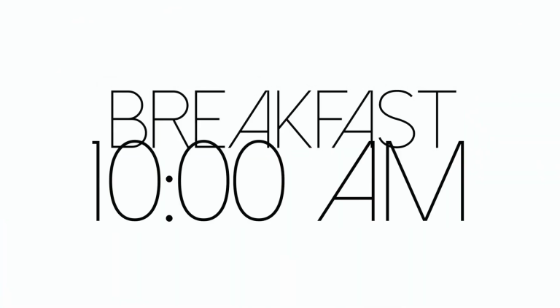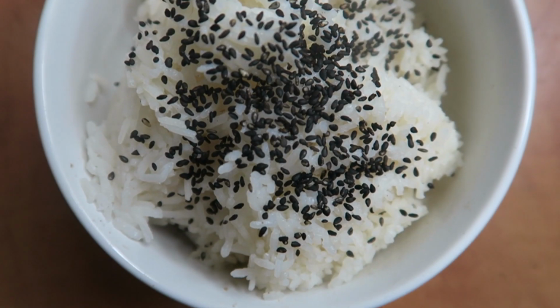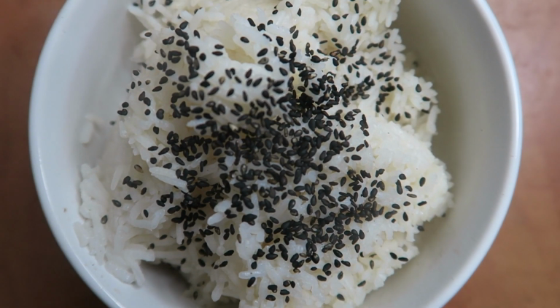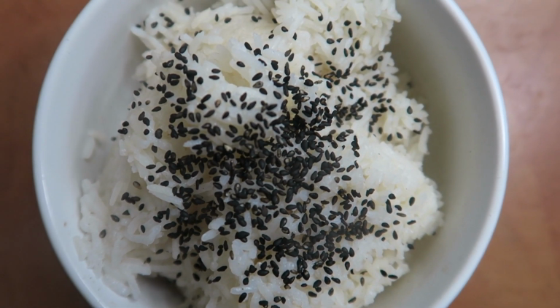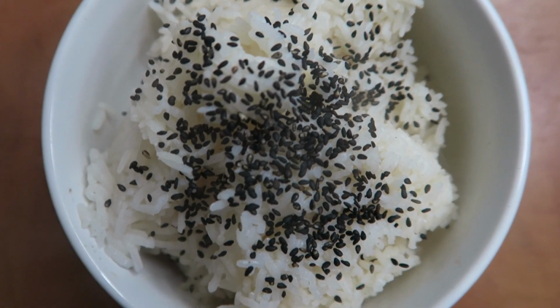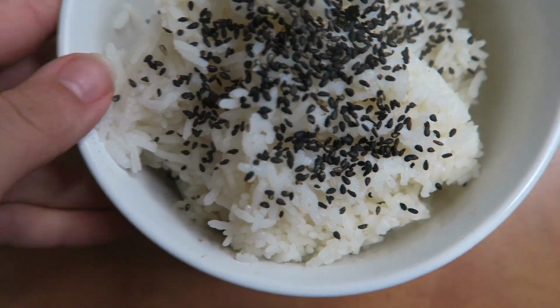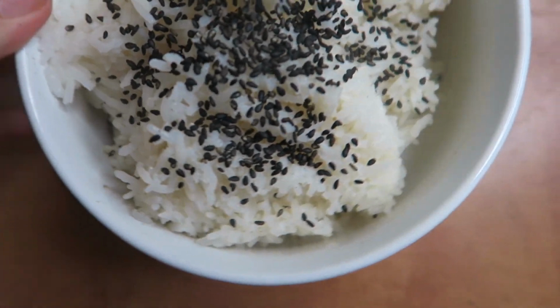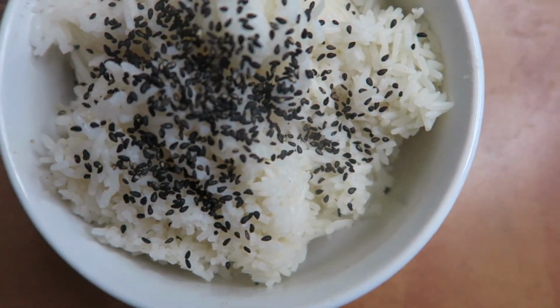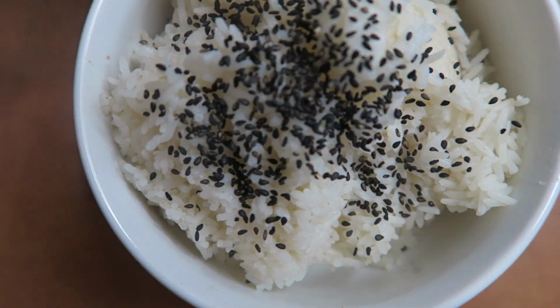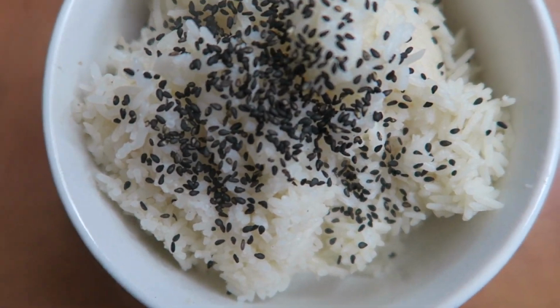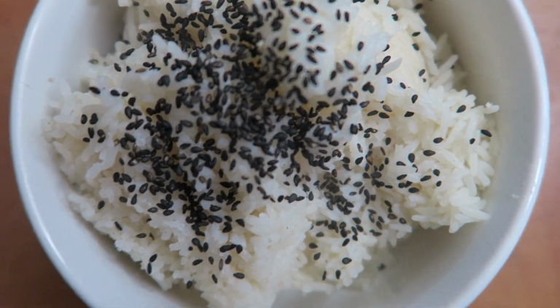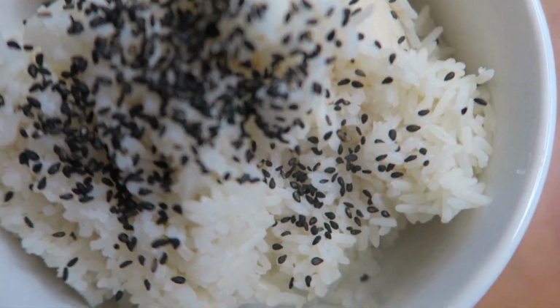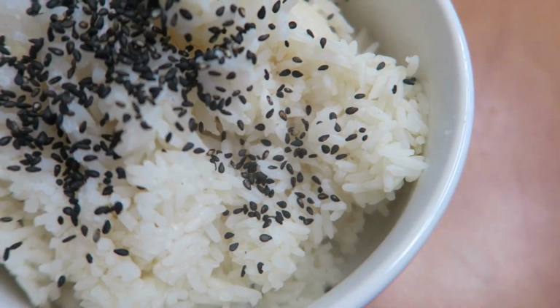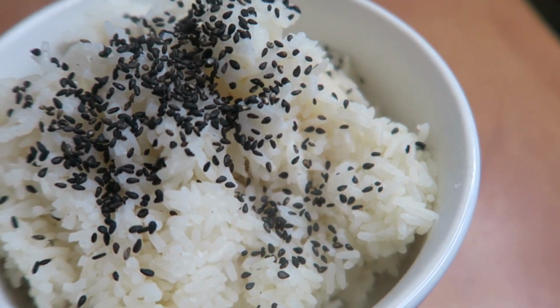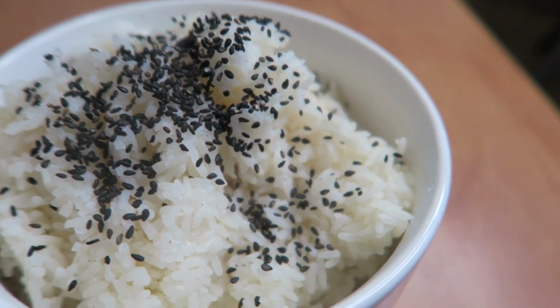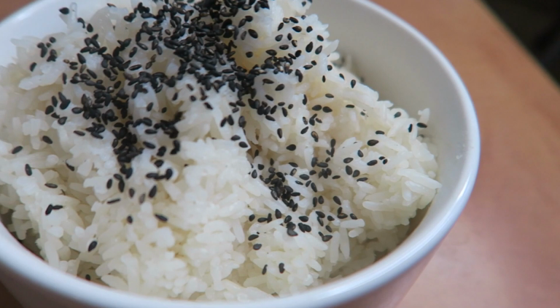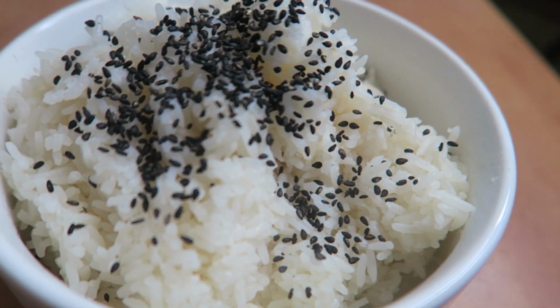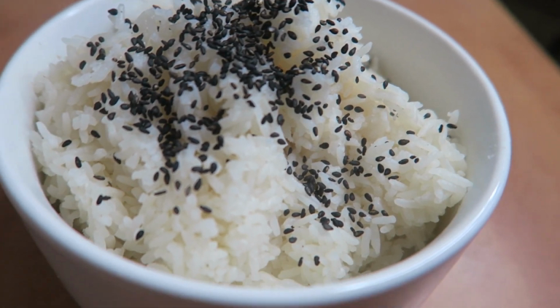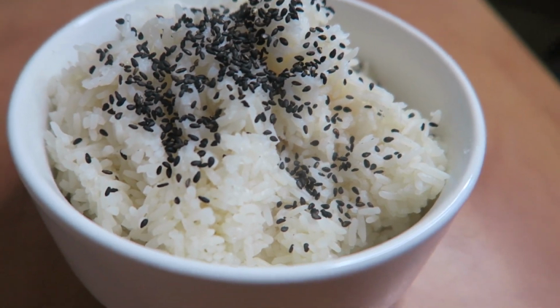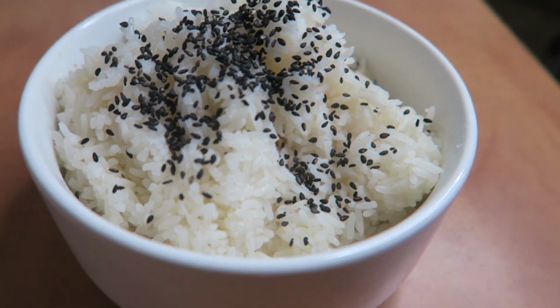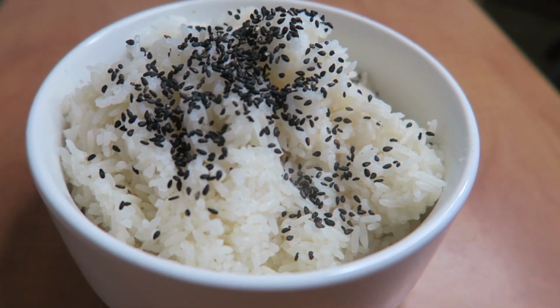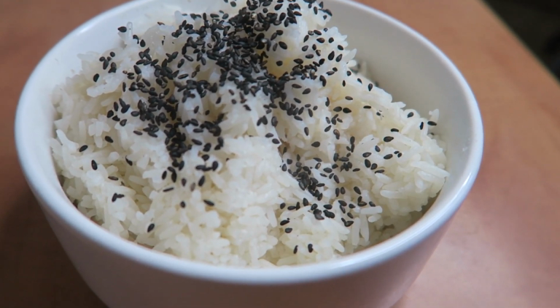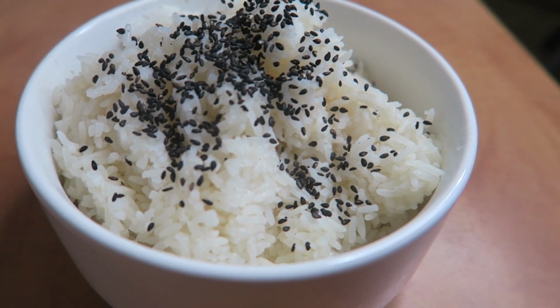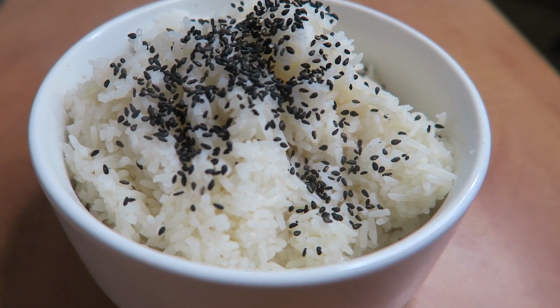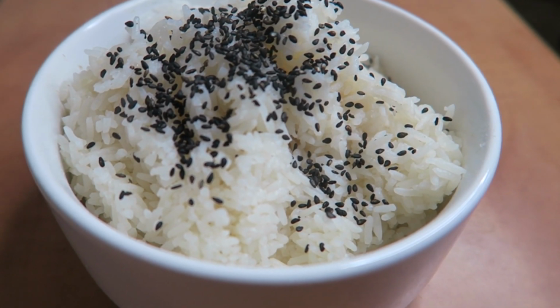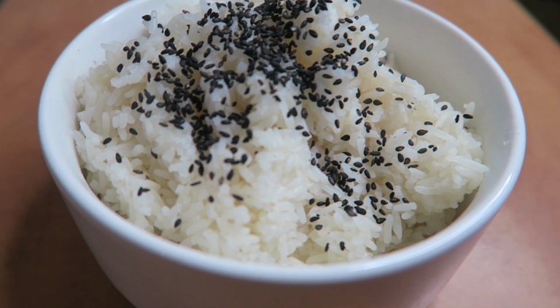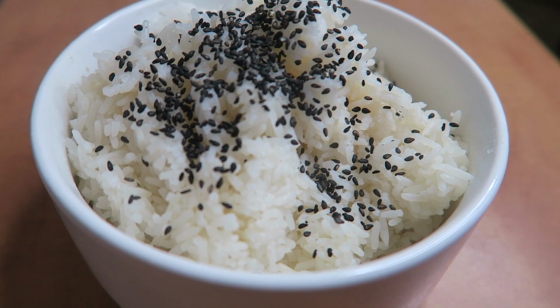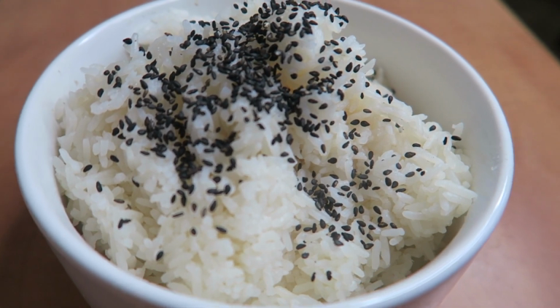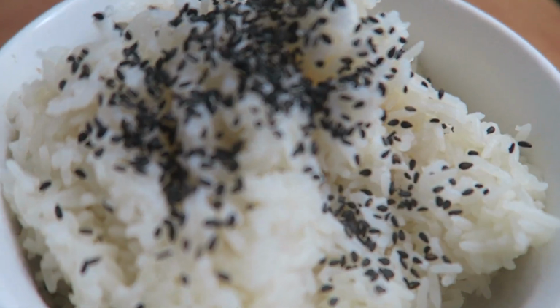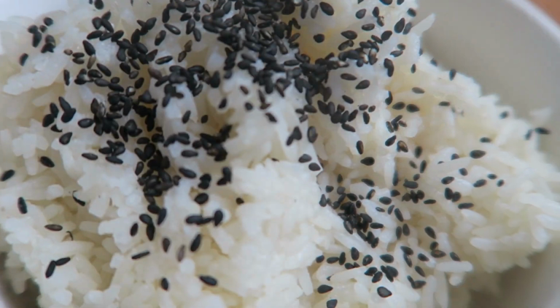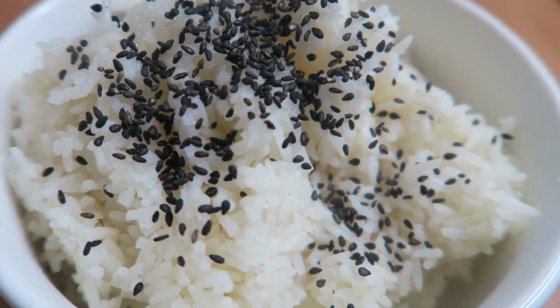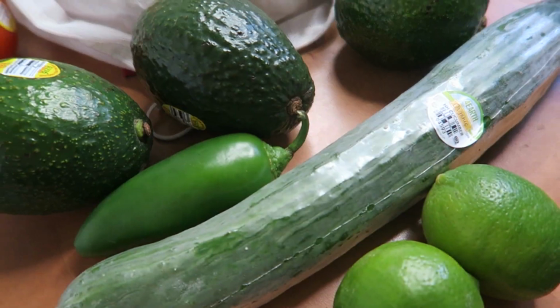My plain easy breakfast — this is like my go-to breakfast. Basically this is just three cups of steamed rice with some sesame seeds, and I eat it plain like this. I've grown to love it.